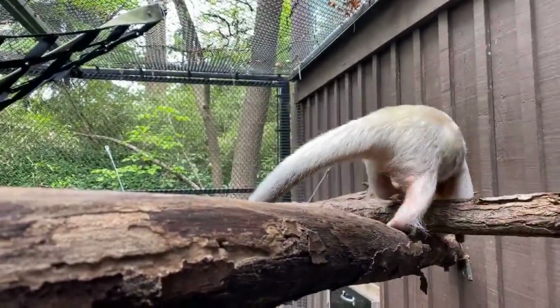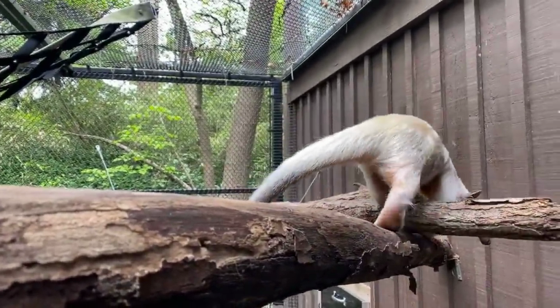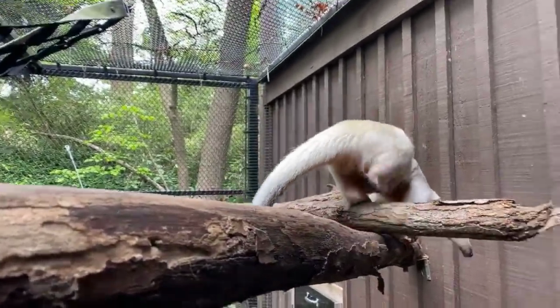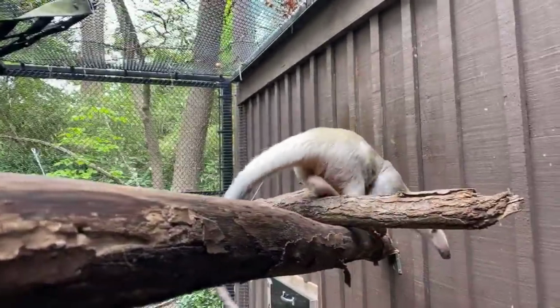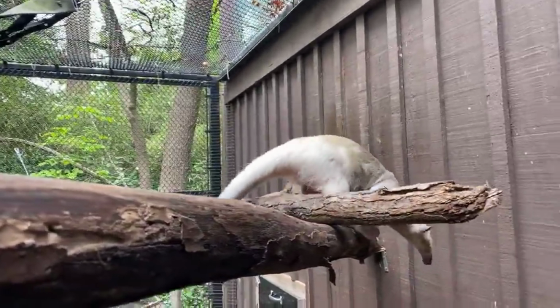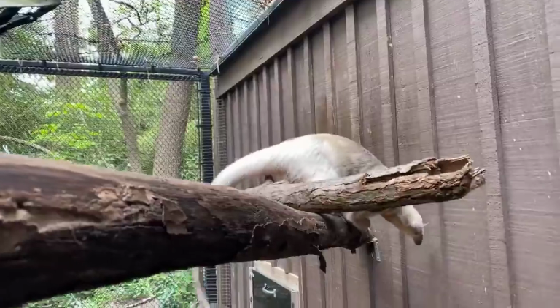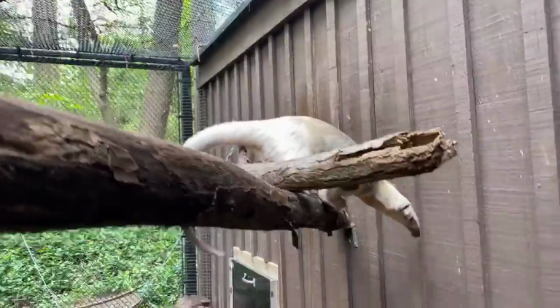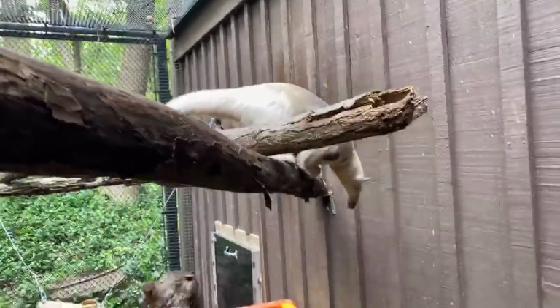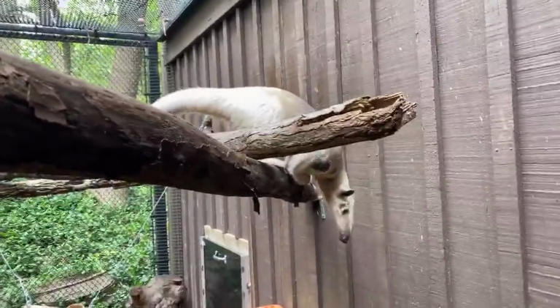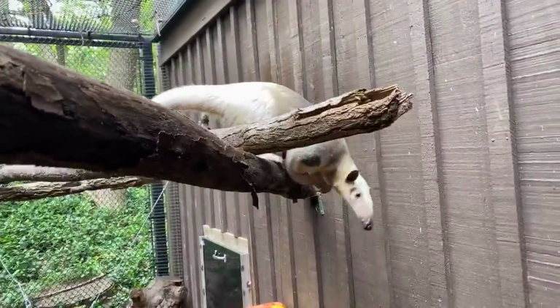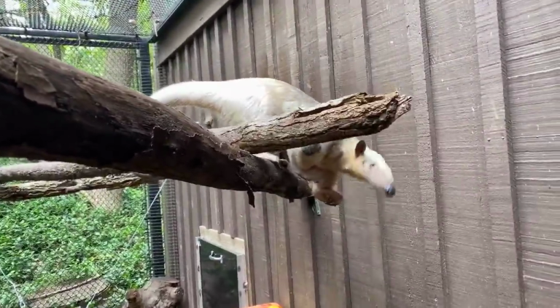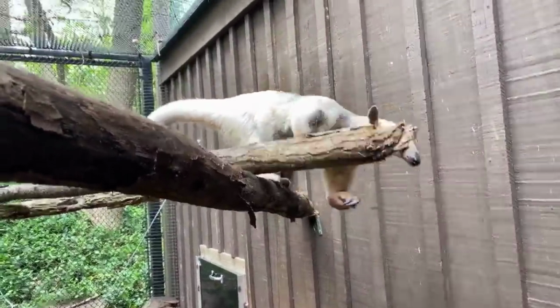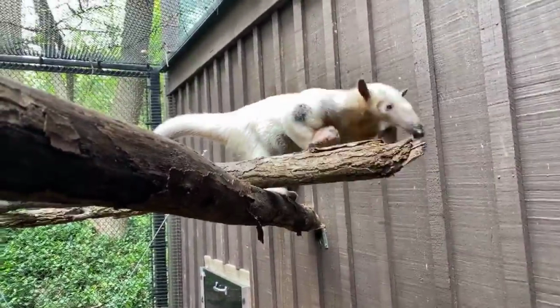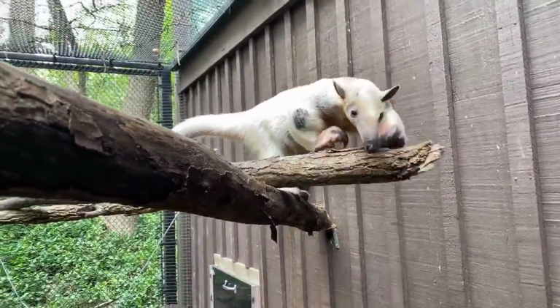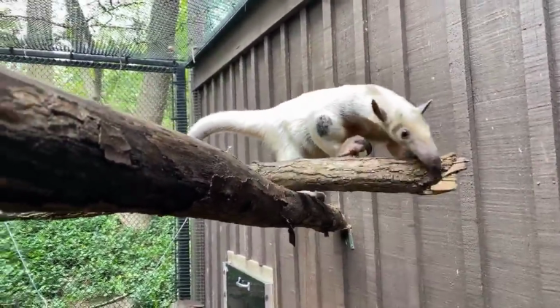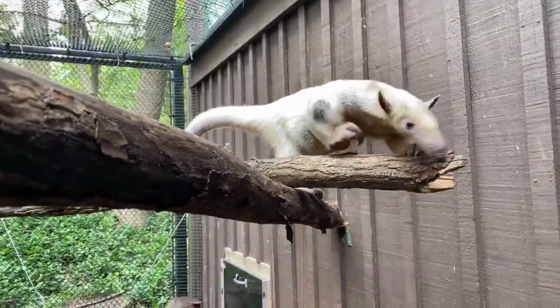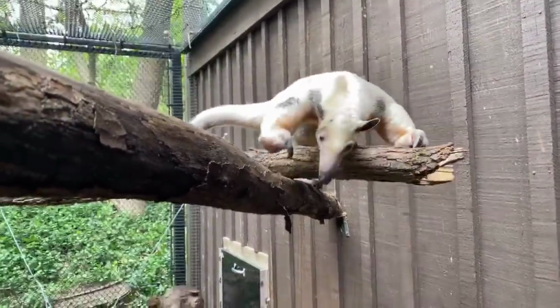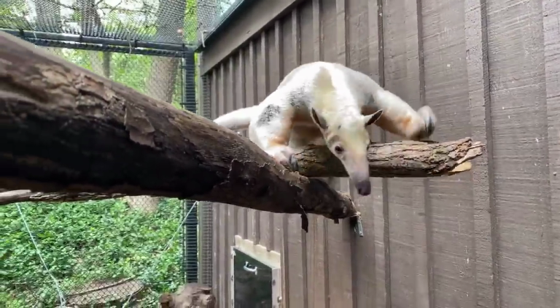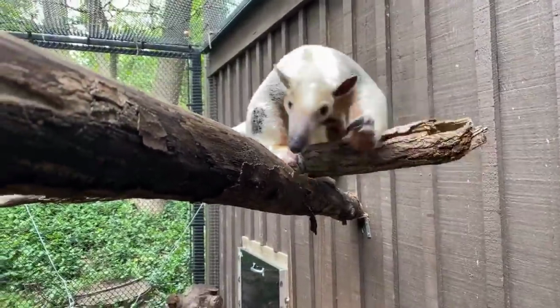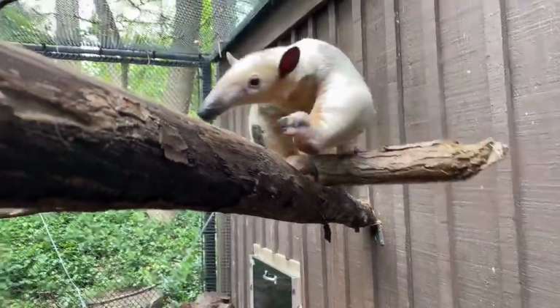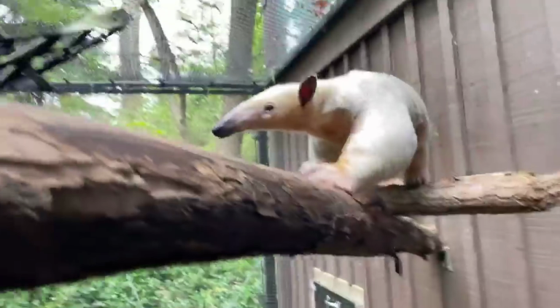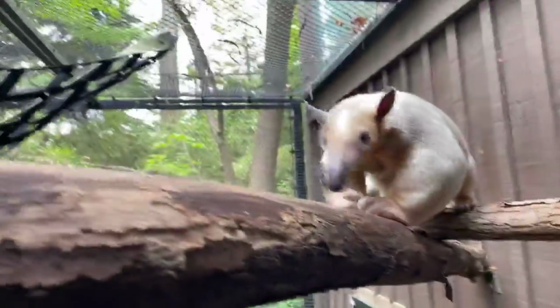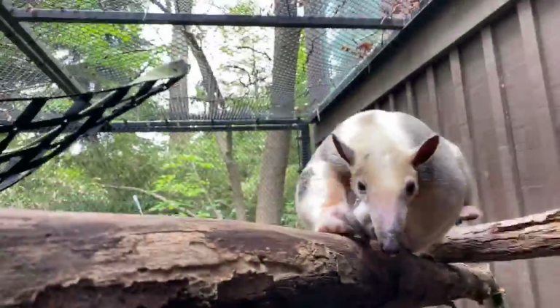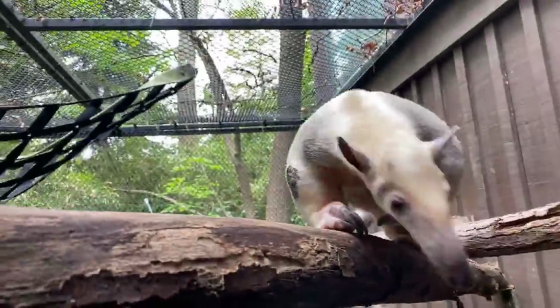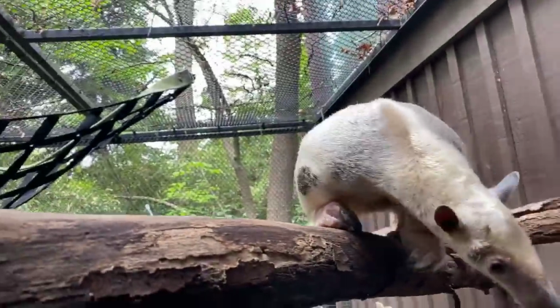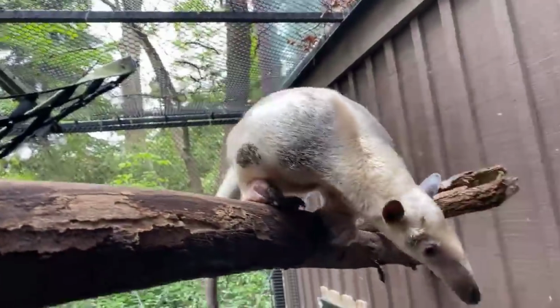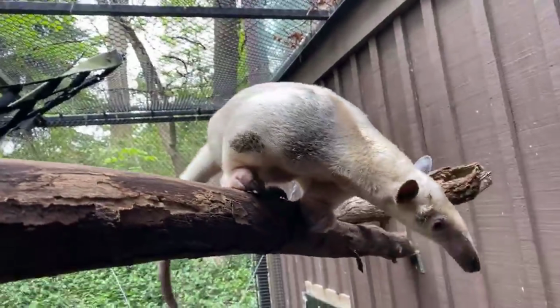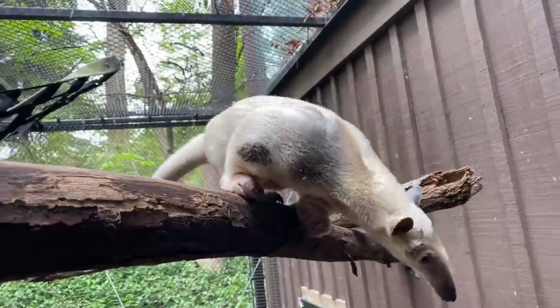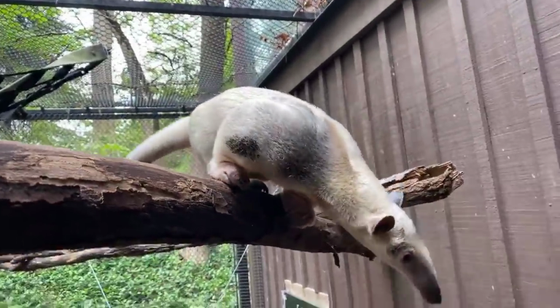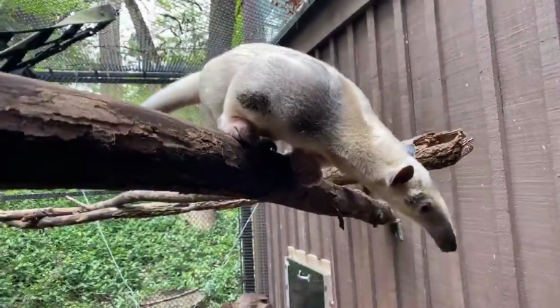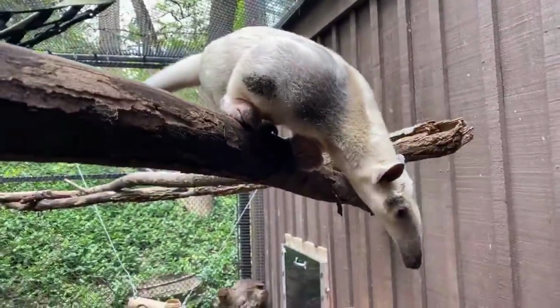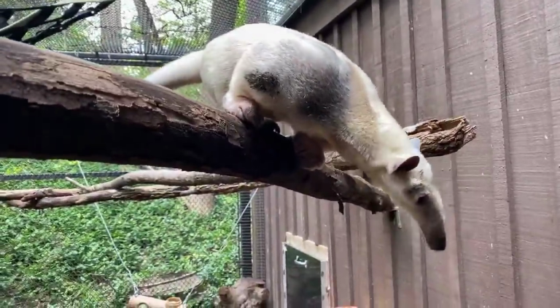Climbing structures, and yeah, the boxes — he likes to tear those up. And even old branches, things that are very bark-like or rotting bark; he likes to pull that all apart.